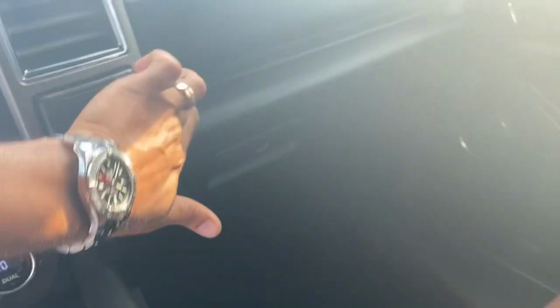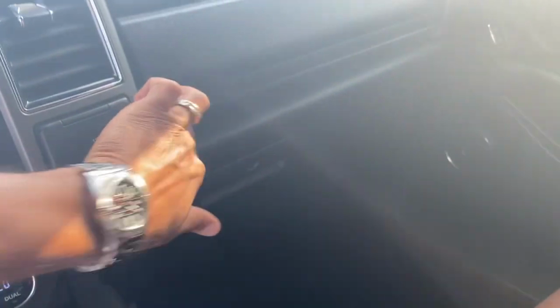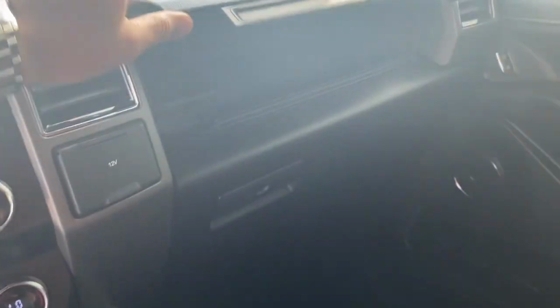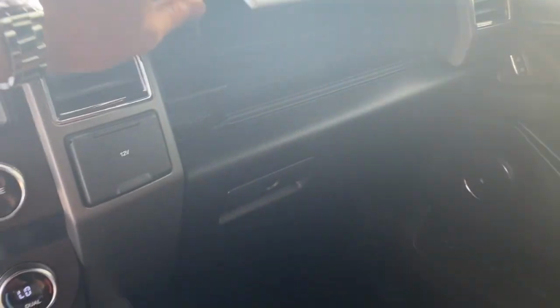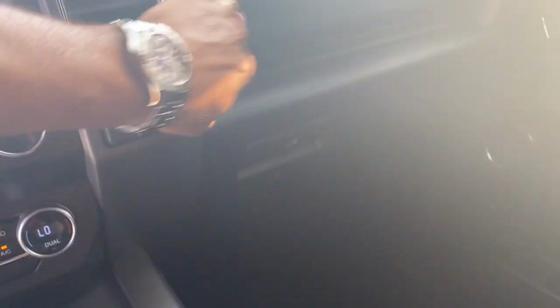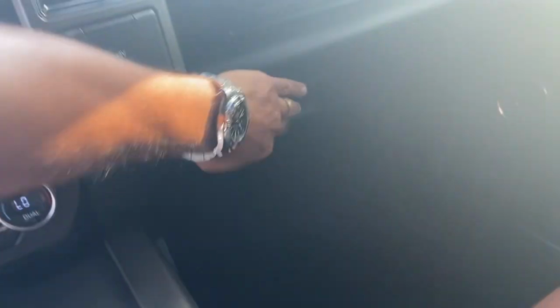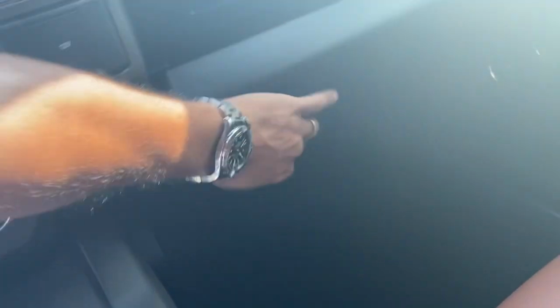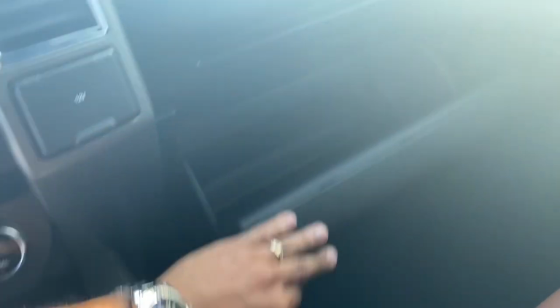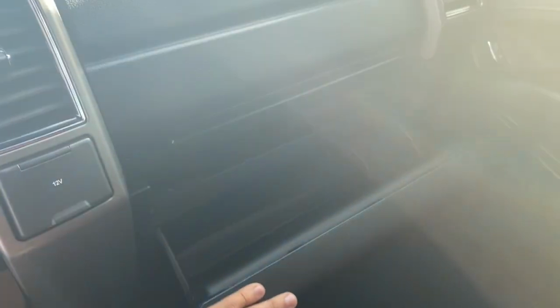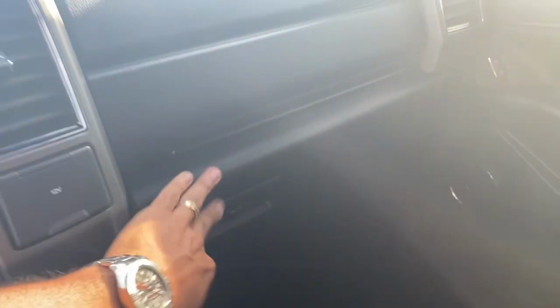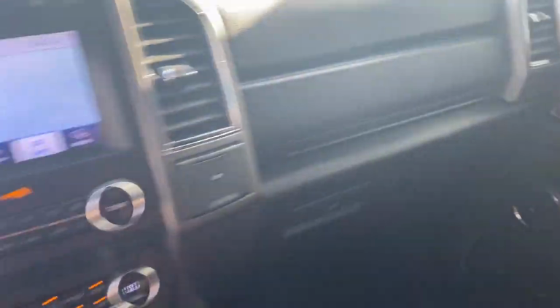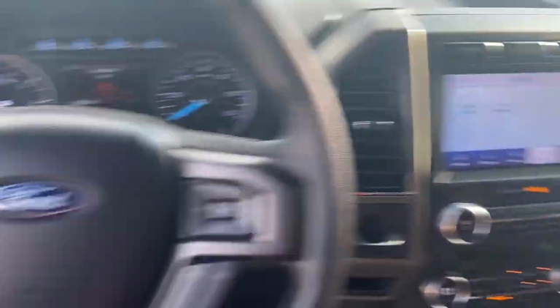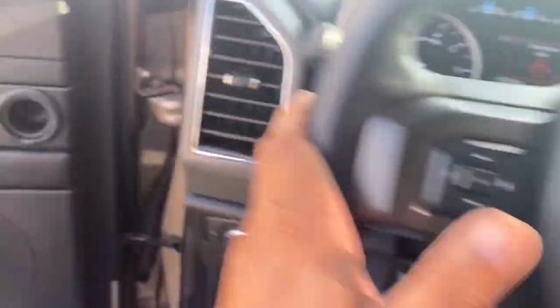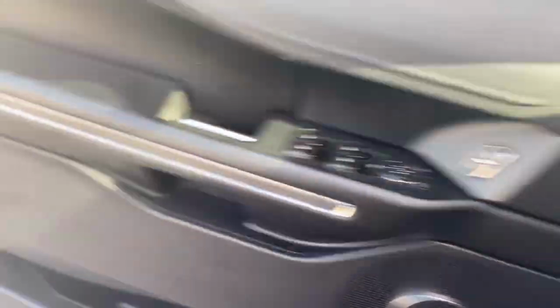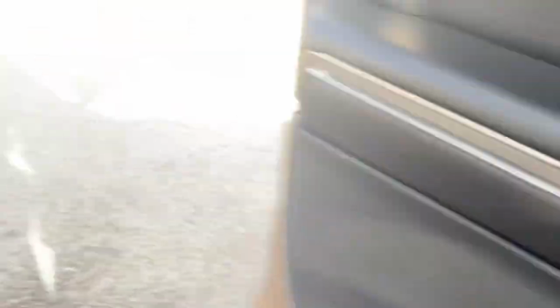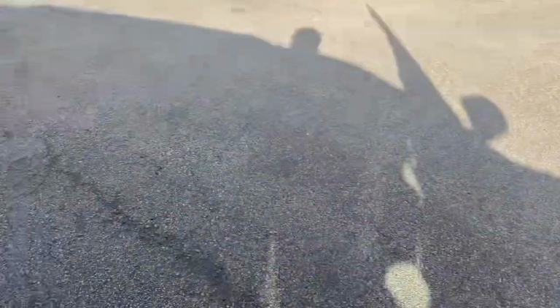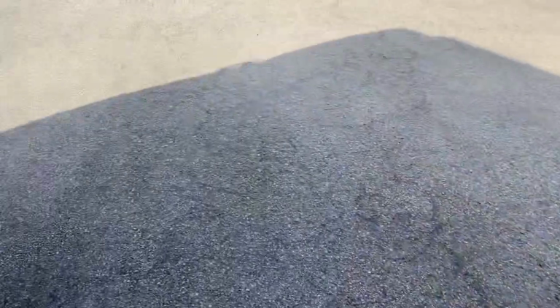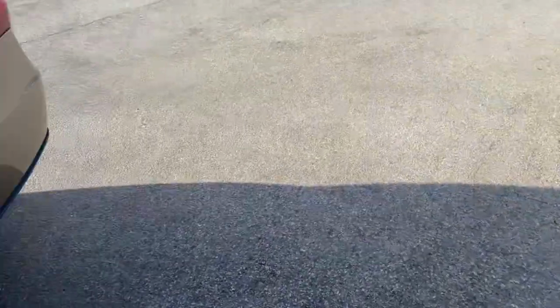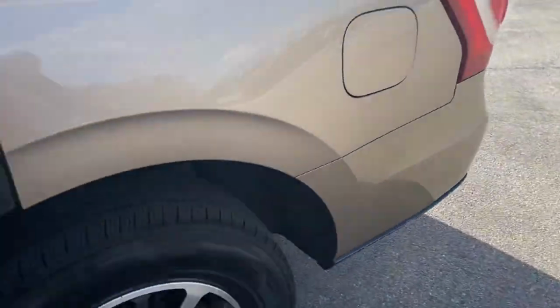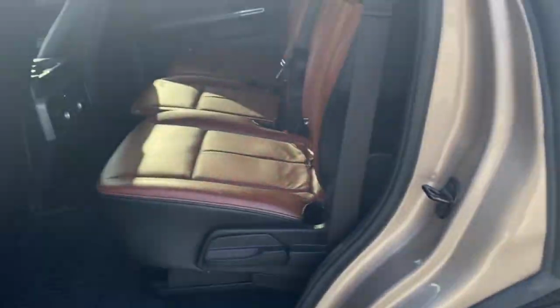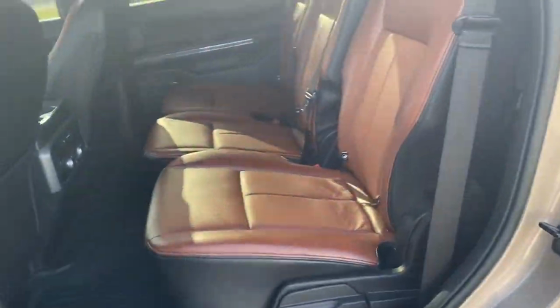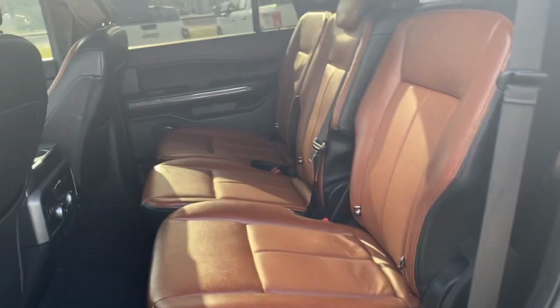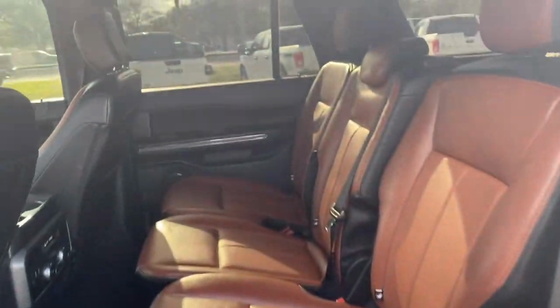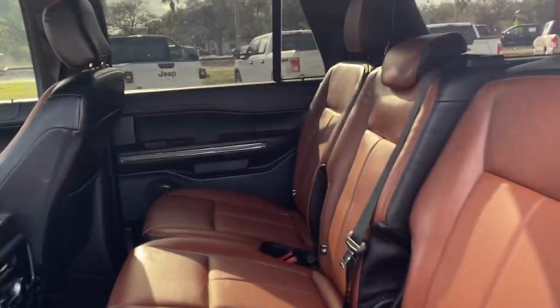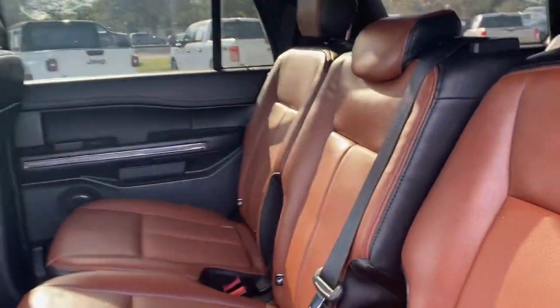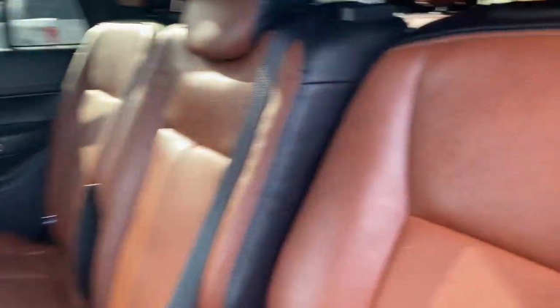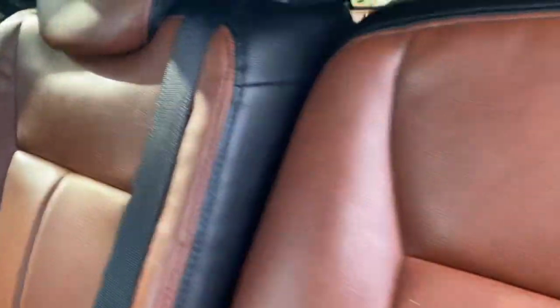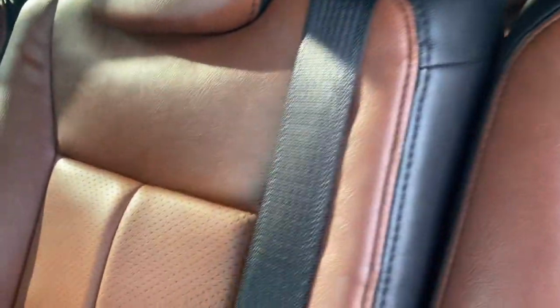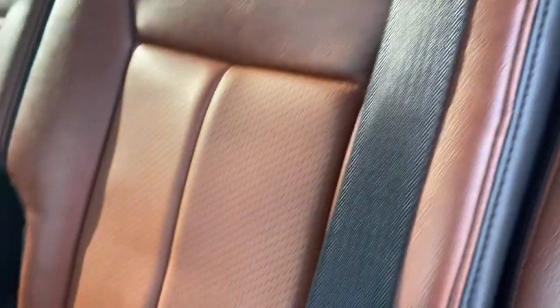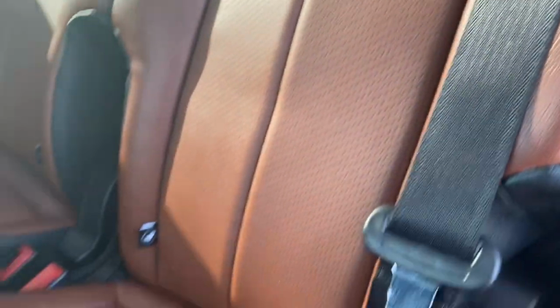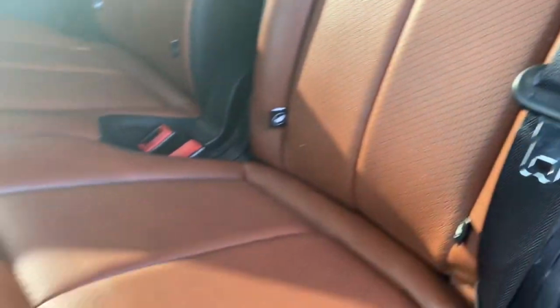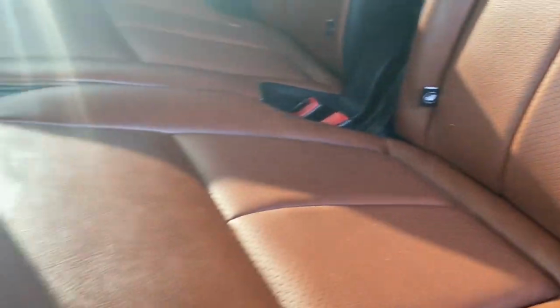You've got storage all over in this thing. We'll go take a quick tour to the back. The lovely interior continues in the back here.